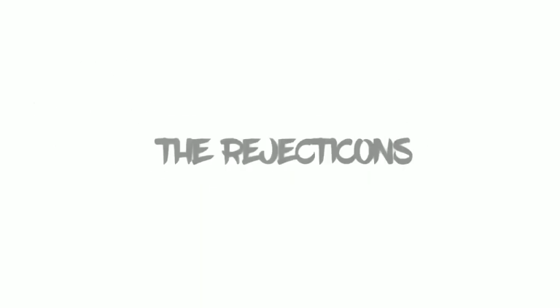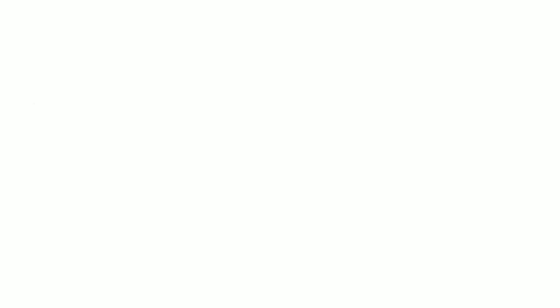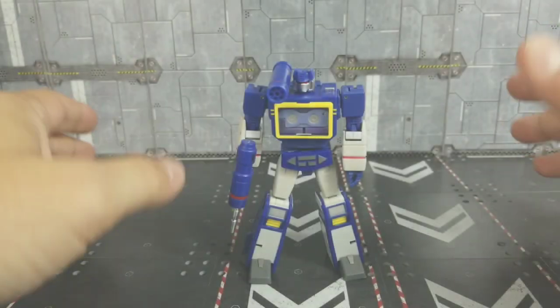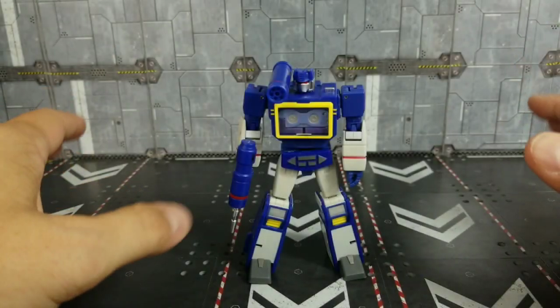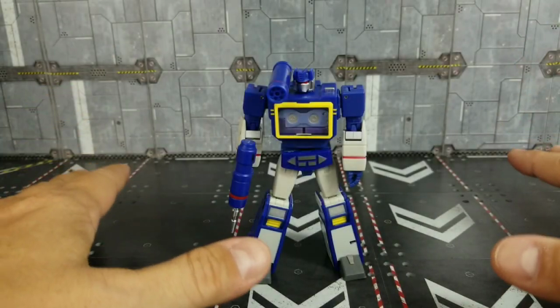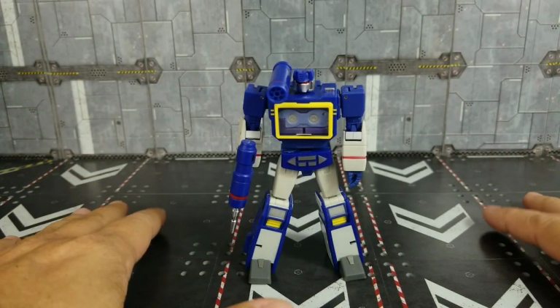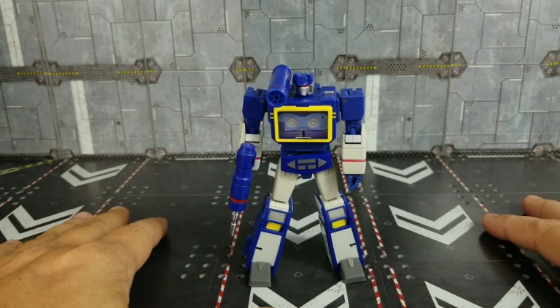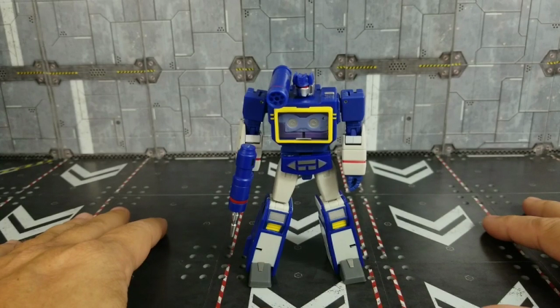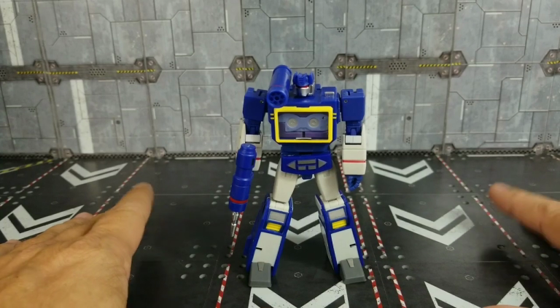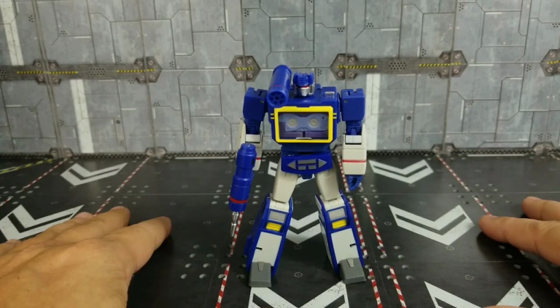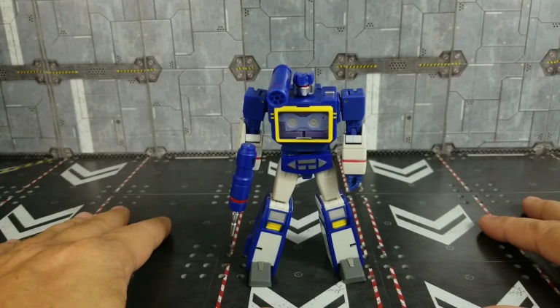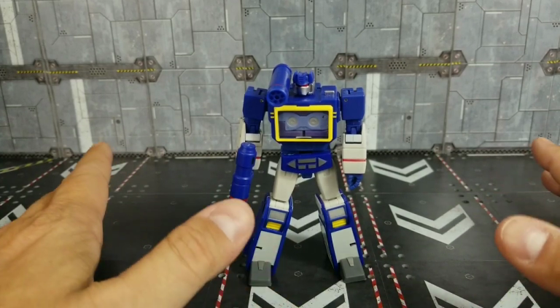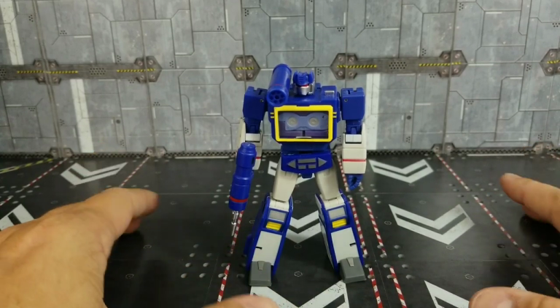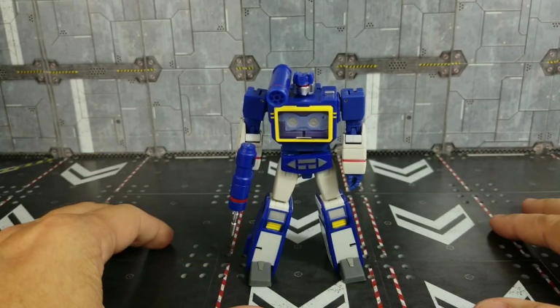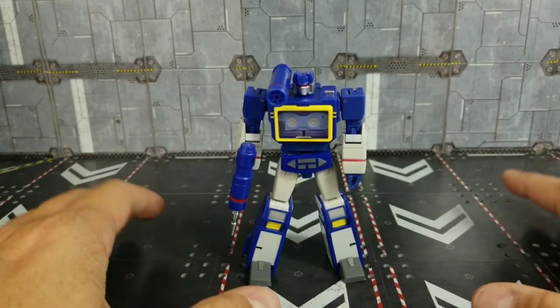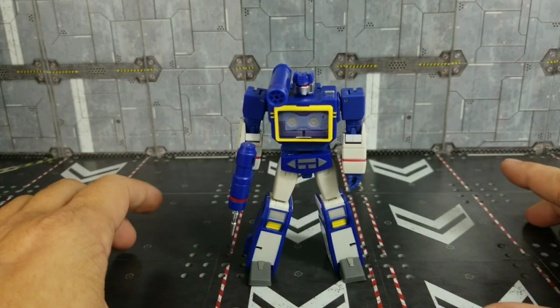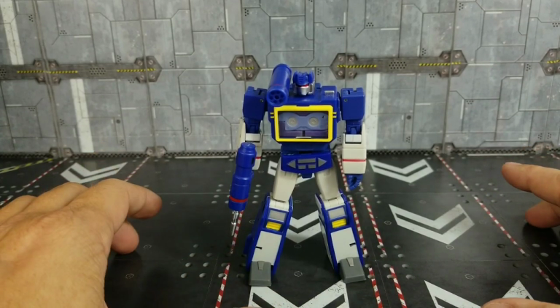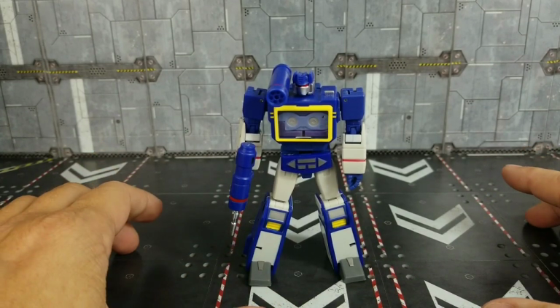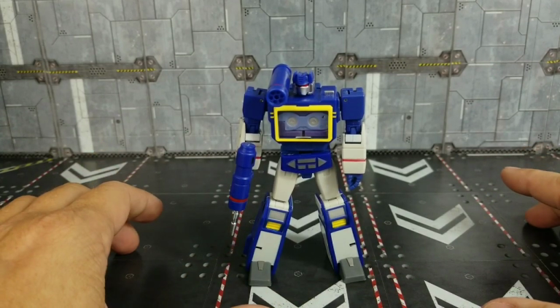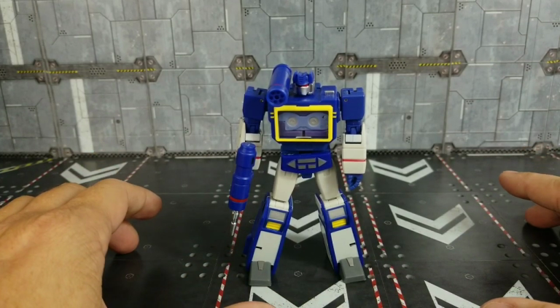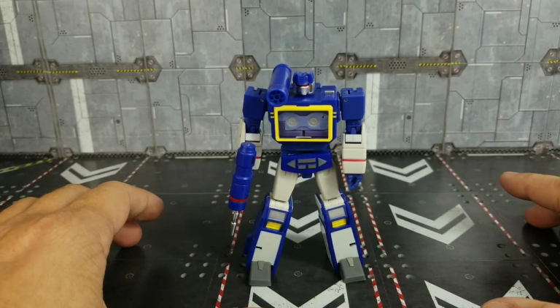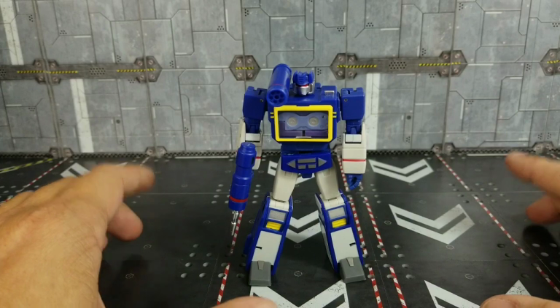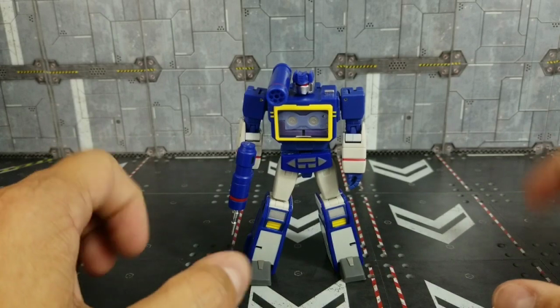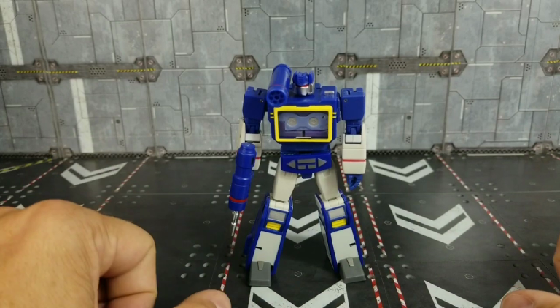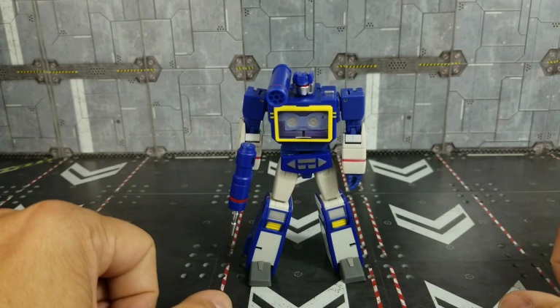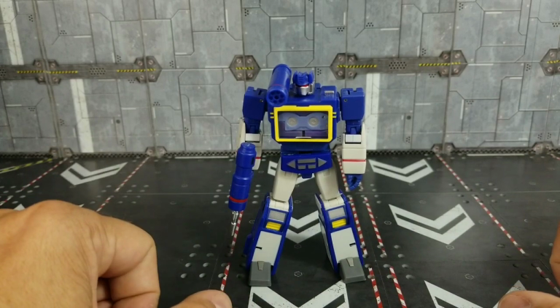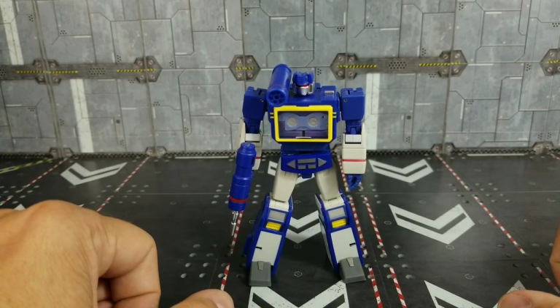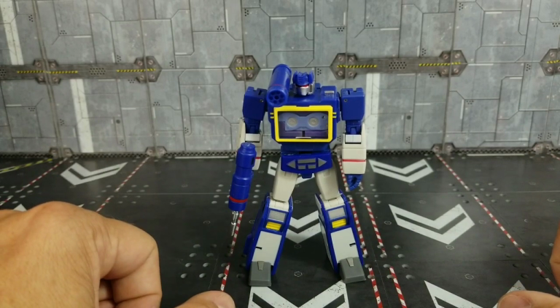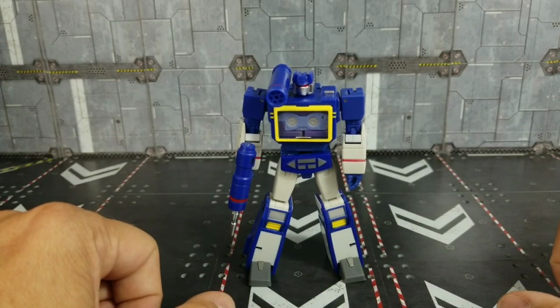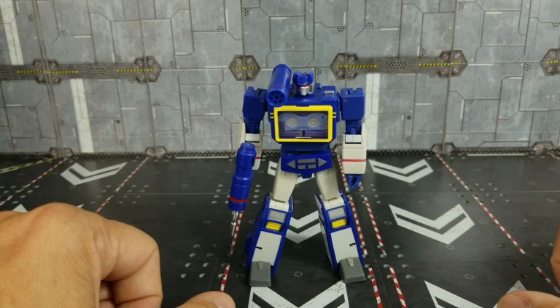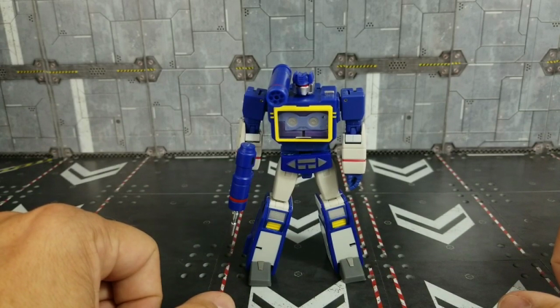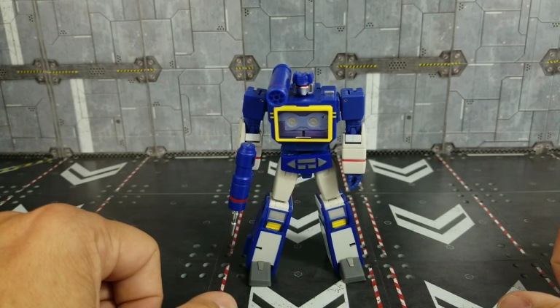Hey, what's going on everybody? It's Kato again with another third party Transformers review. Today we're going to take a look at Magisquare's MS-B27 Voice Ripple — their take on a legend scale Soundwave.